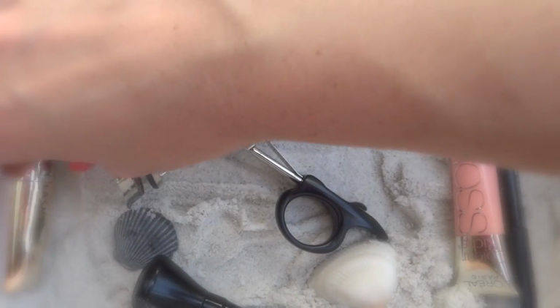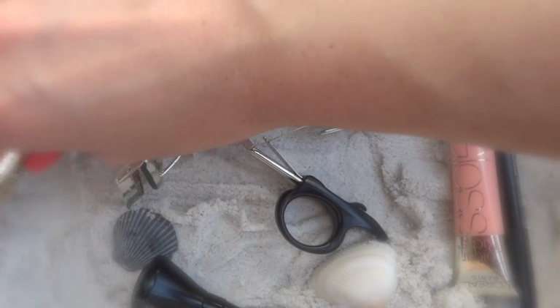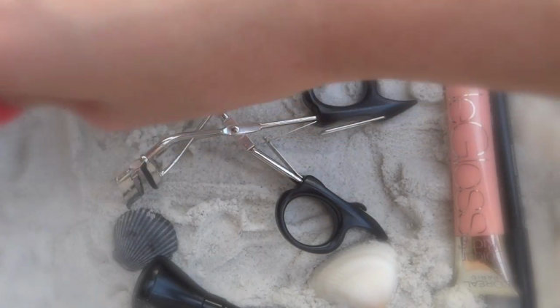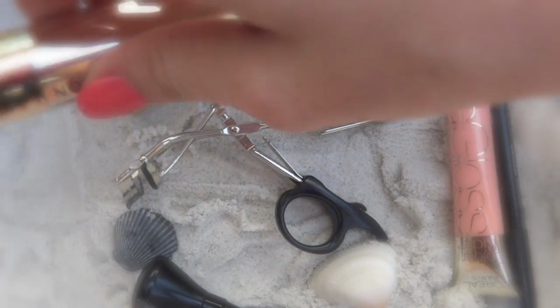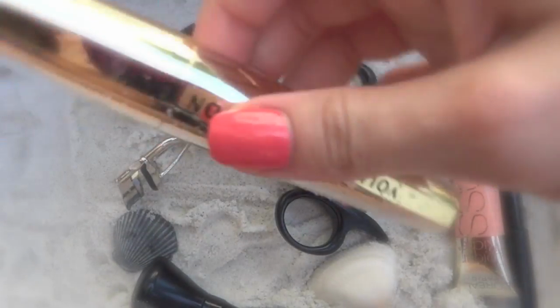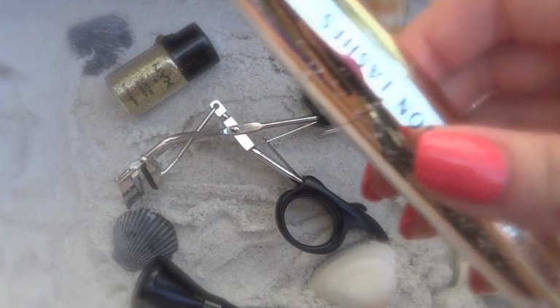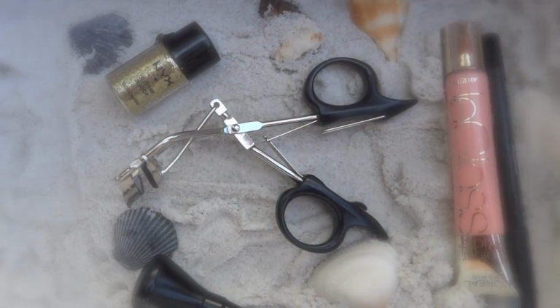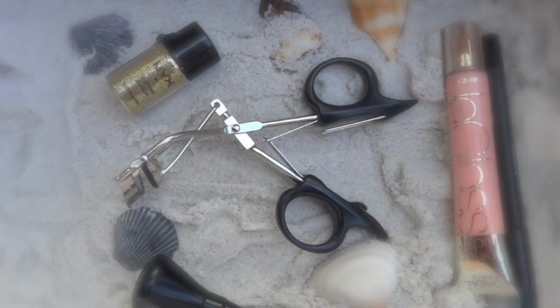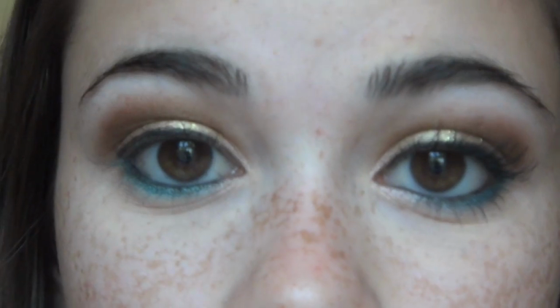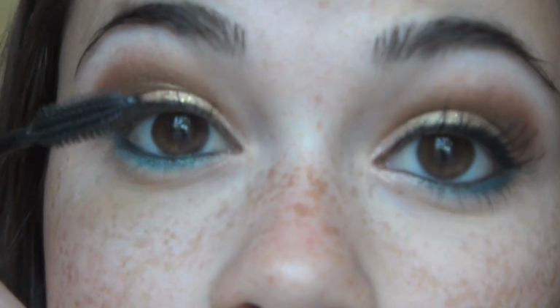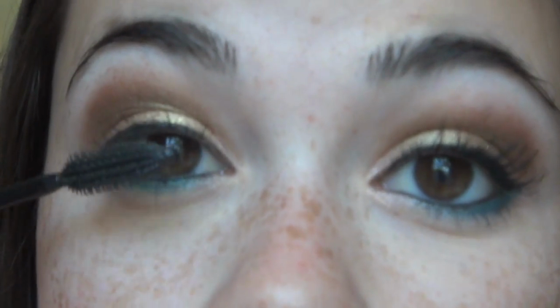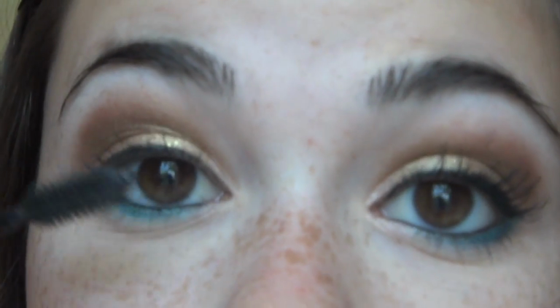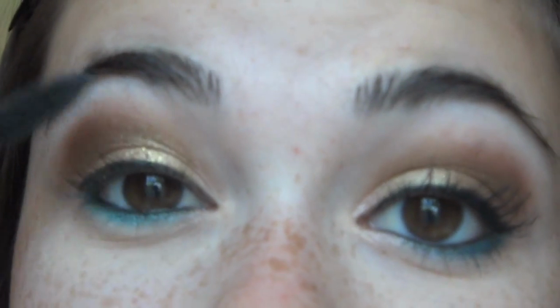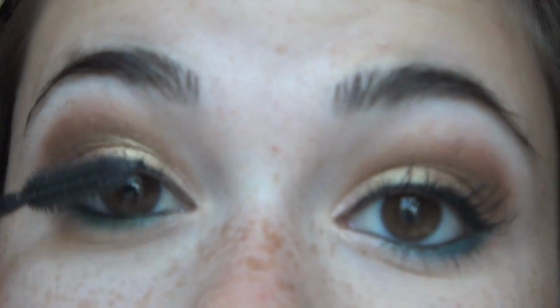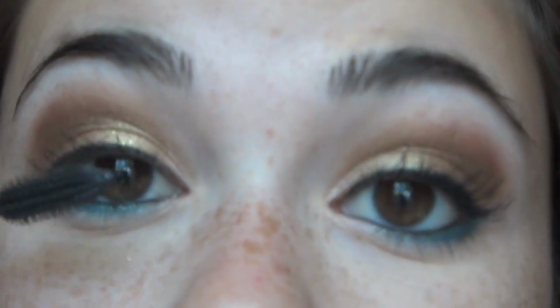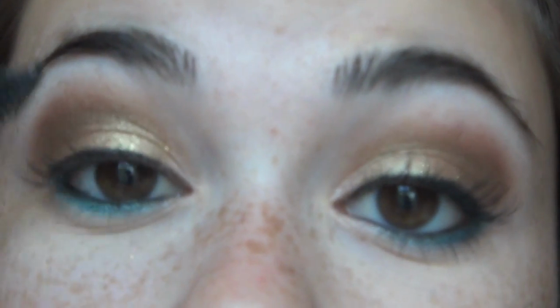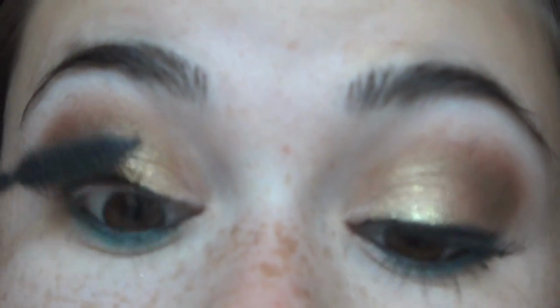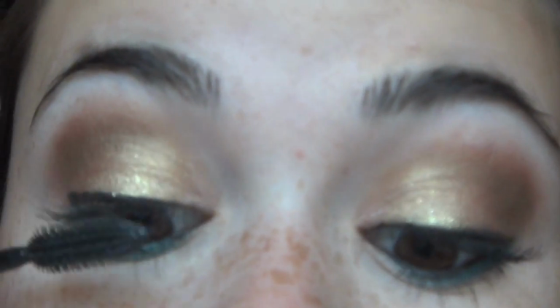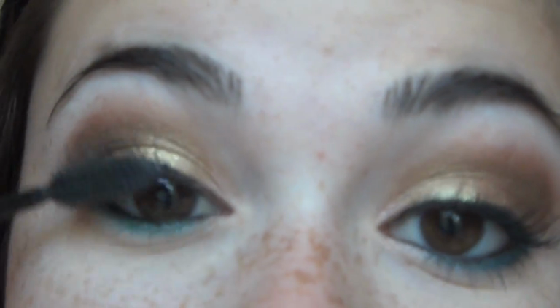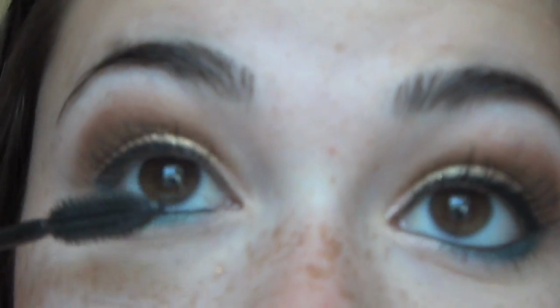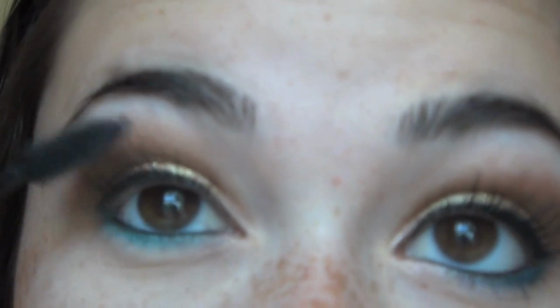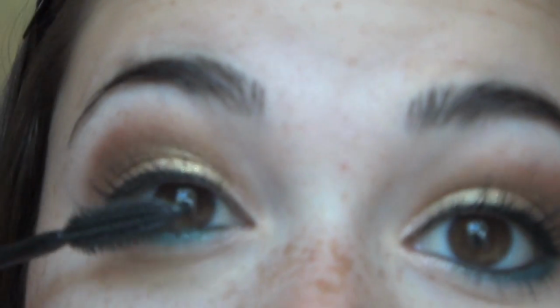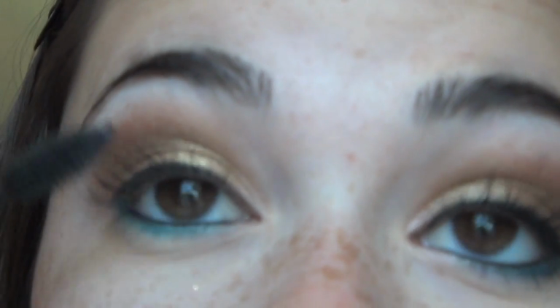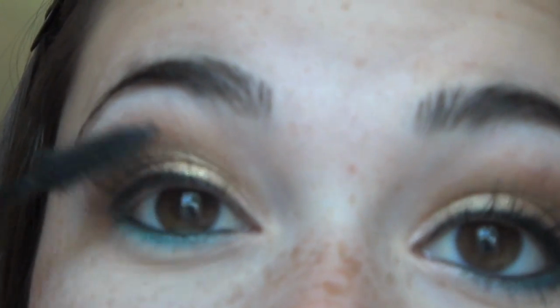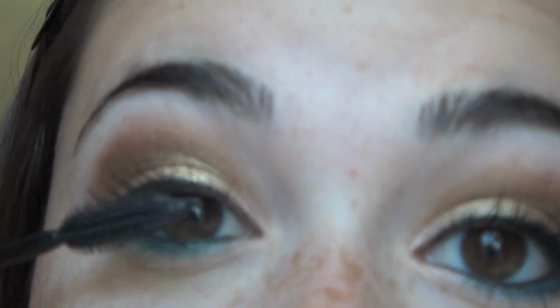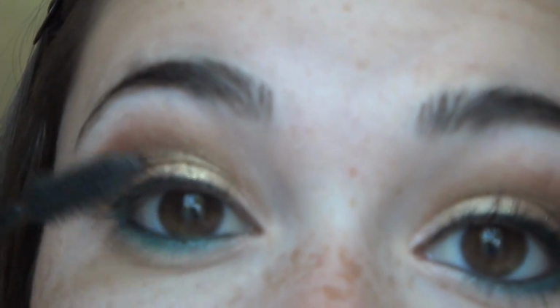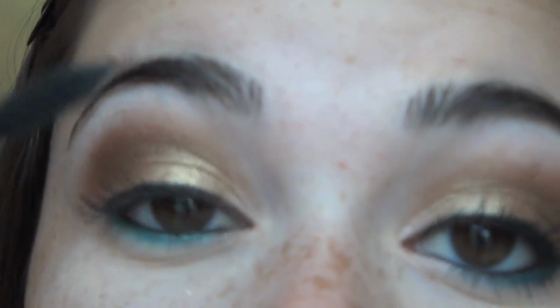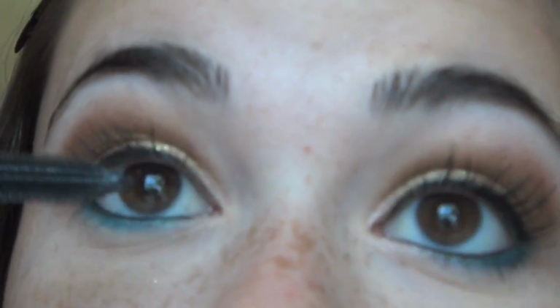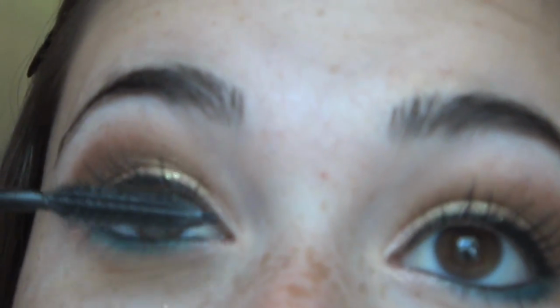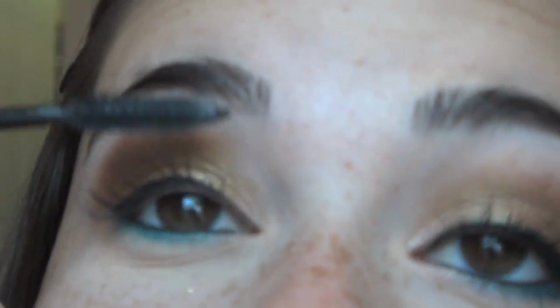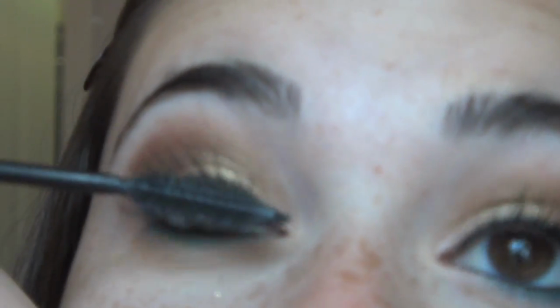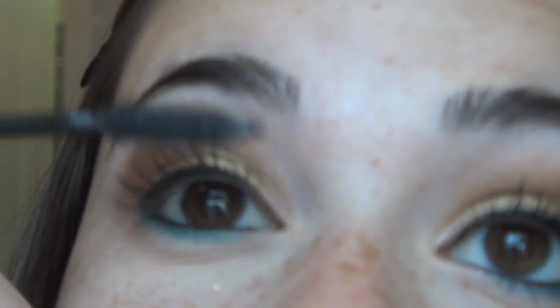Then I'm going to take my favorite mascara, which is L'Oreal Voluminous Million Lashes. I would have curled my lashes before this, but I forgot. So just apply this to your eyelashes and curl them before — but I forgot, so yeah.